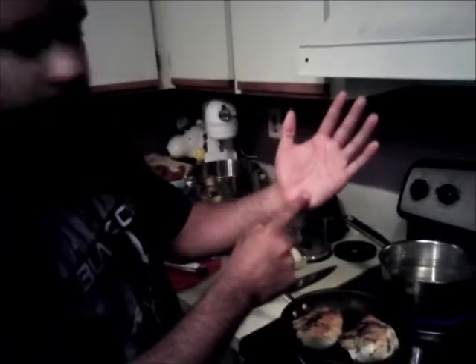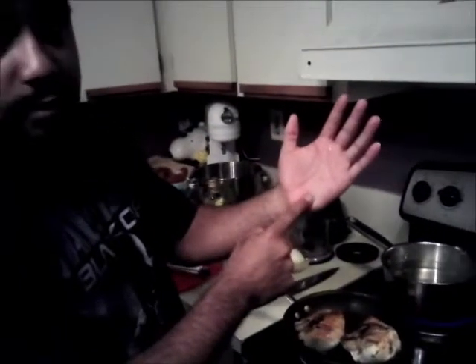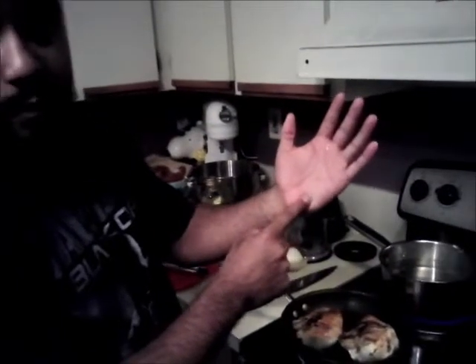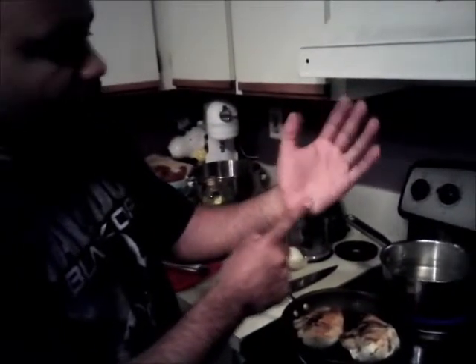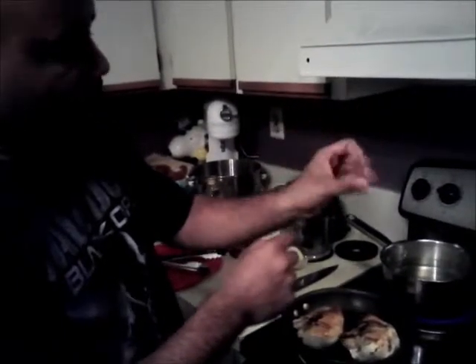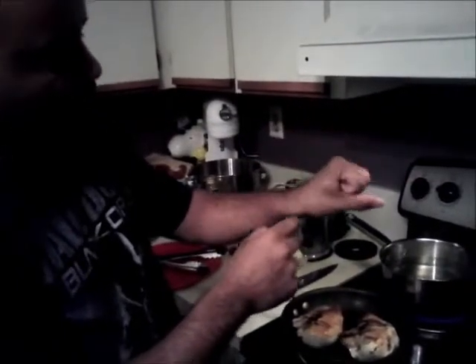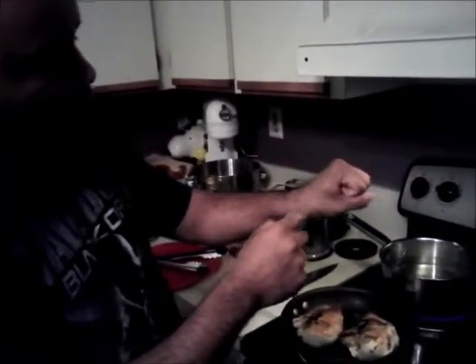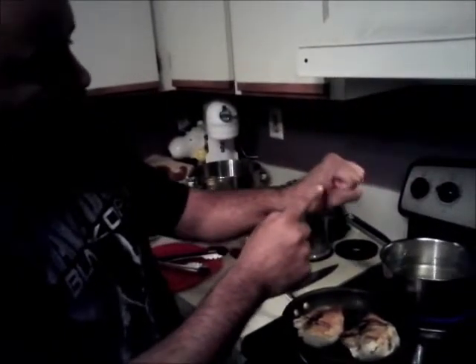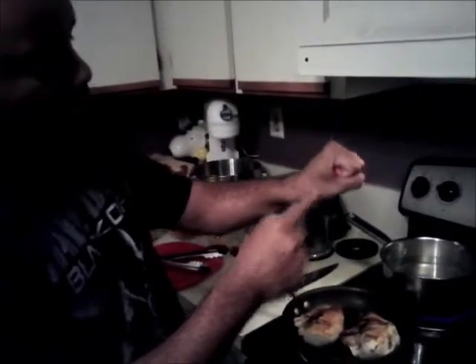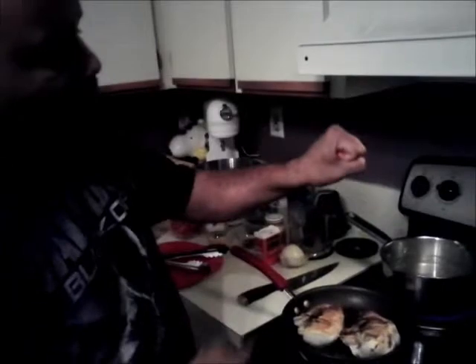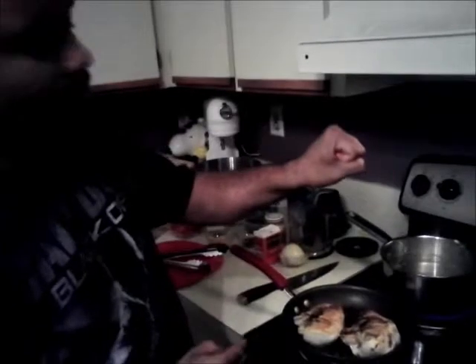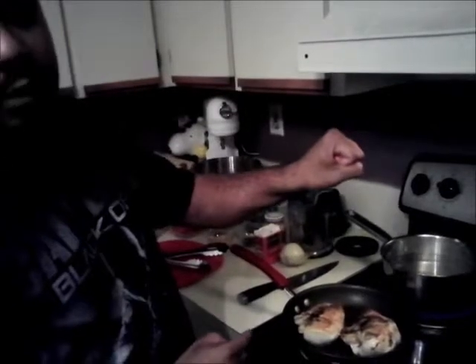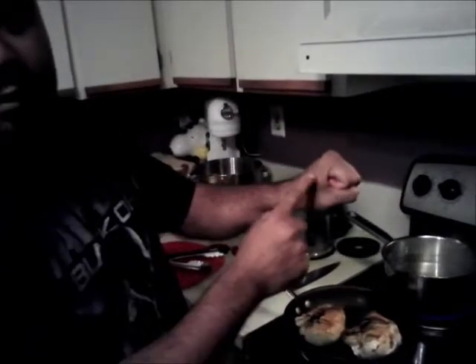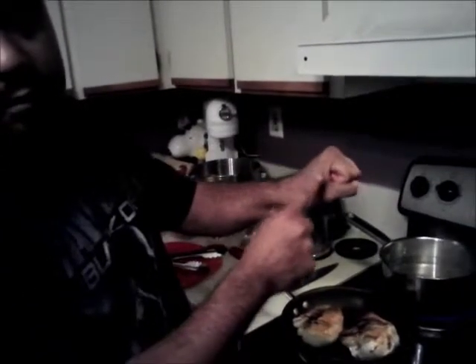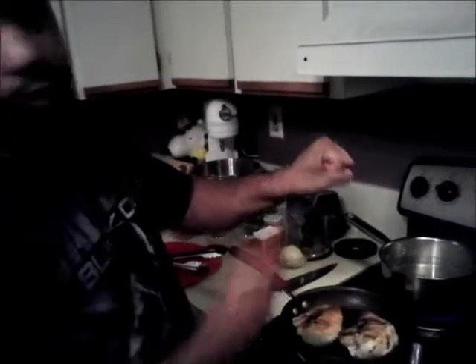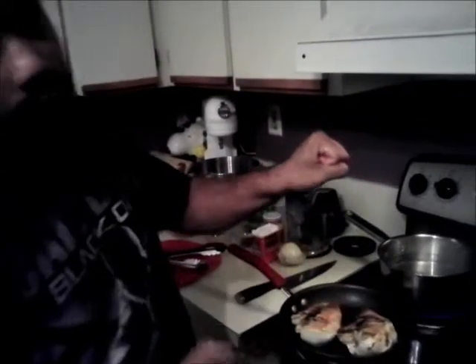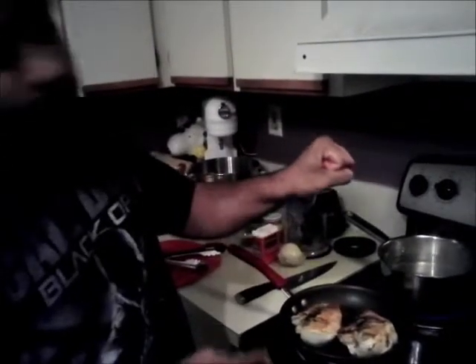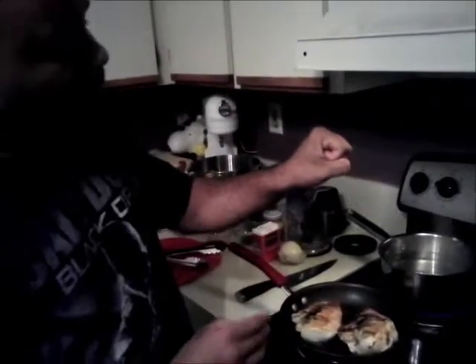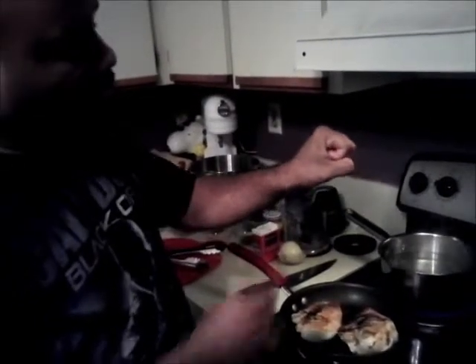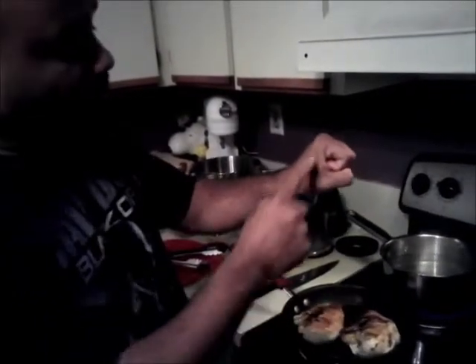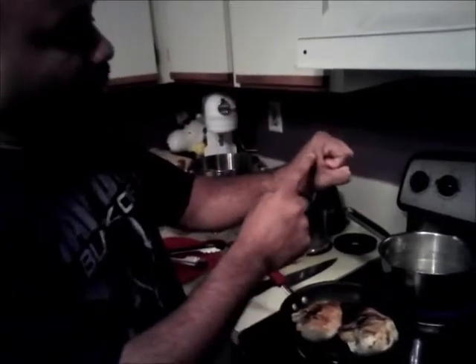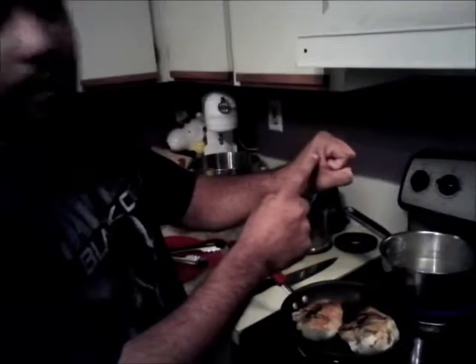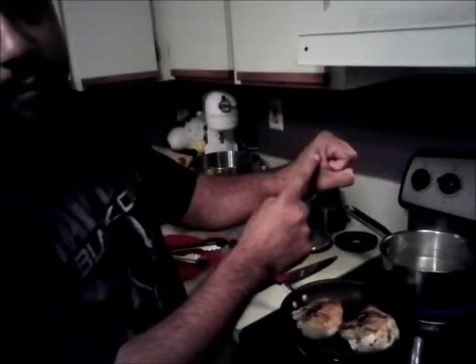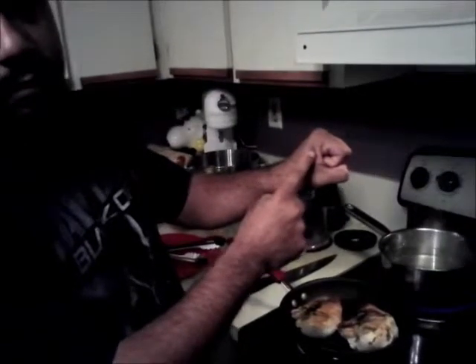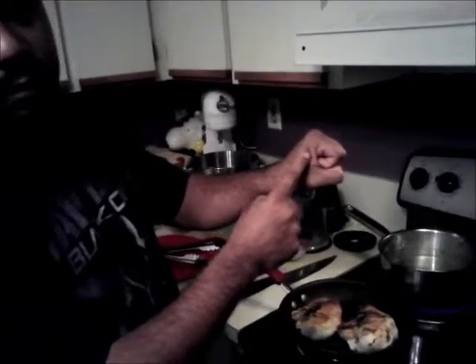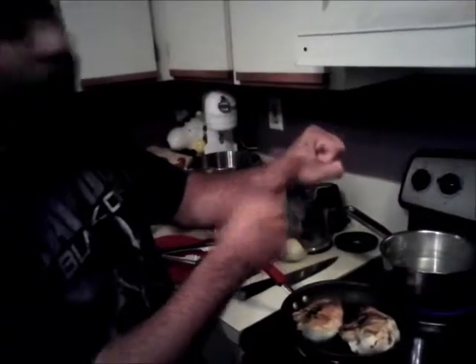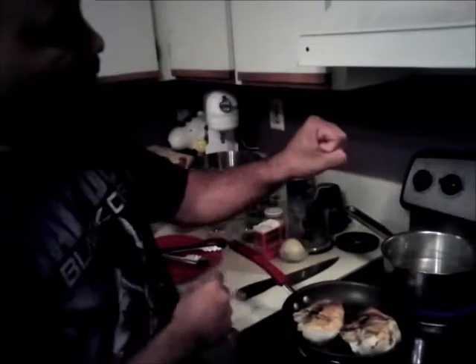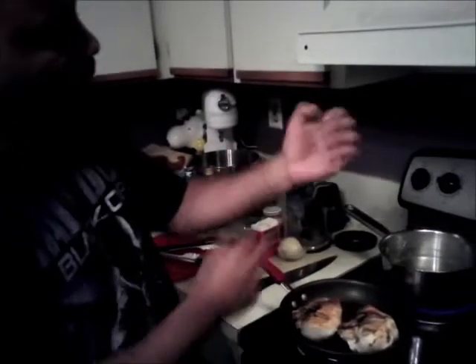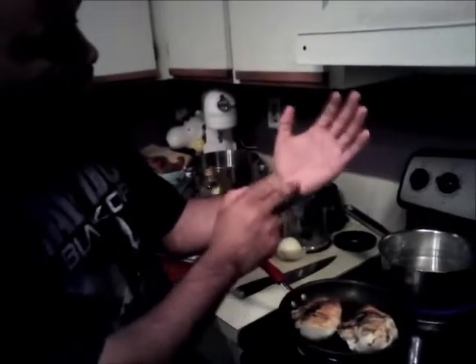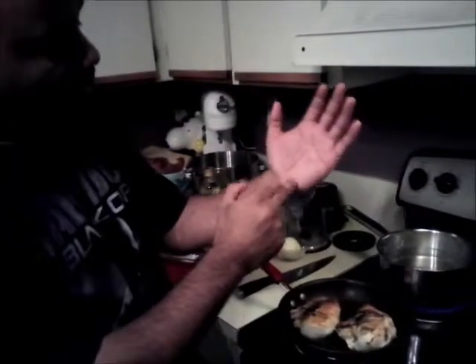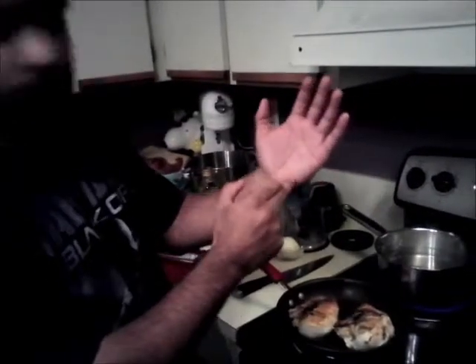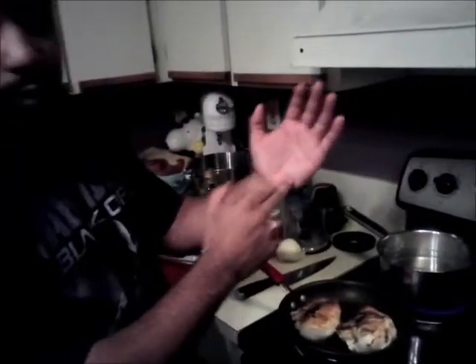Try to cook the chicken for at least five or six minutes on one side, three or four minutes on the other side, so you can have a nice juicy chicken. You know when the chicken is ready when you touch it and it feels like the edge of your palm. If you put it real tight, it's overcooked. If you loosen it up, it's medium — this is medium raw — and this is medium.